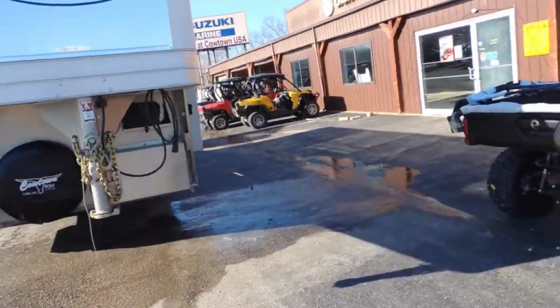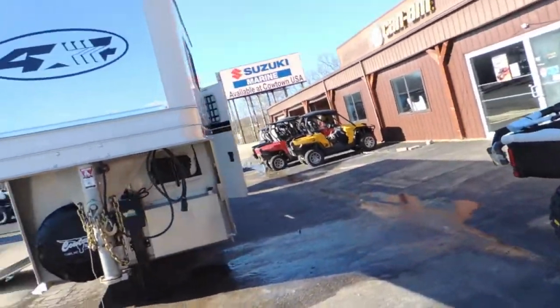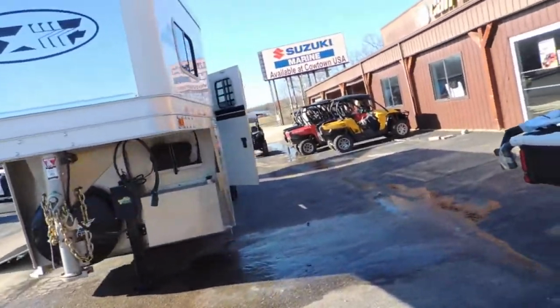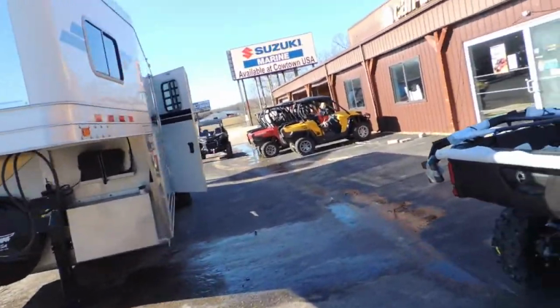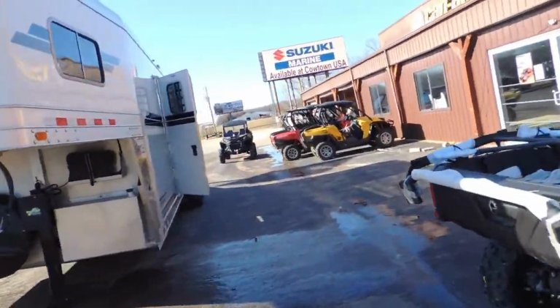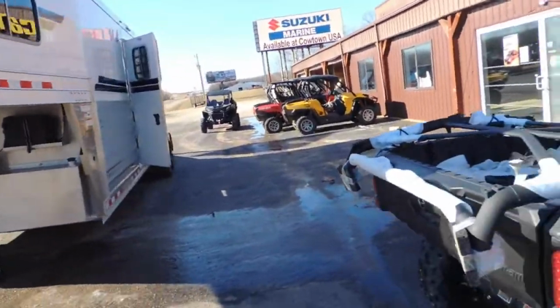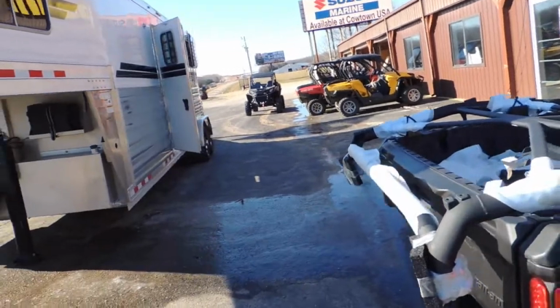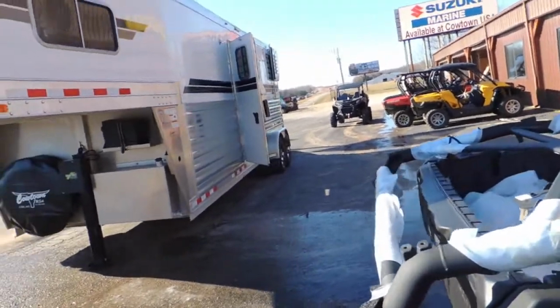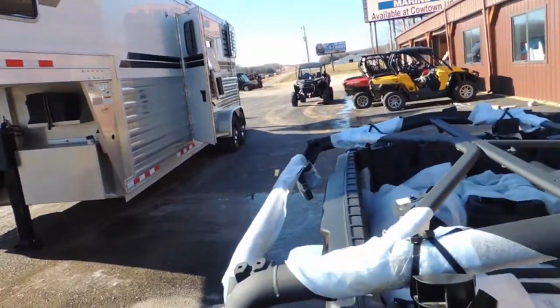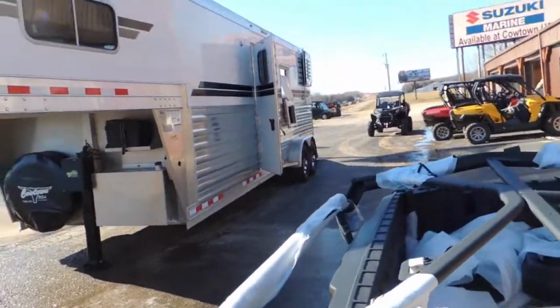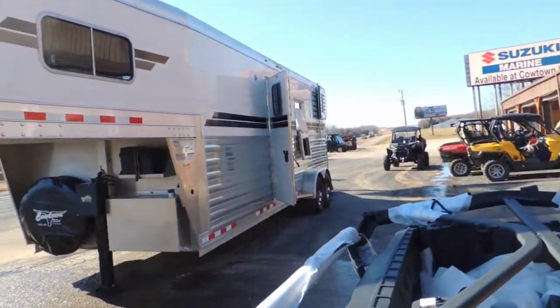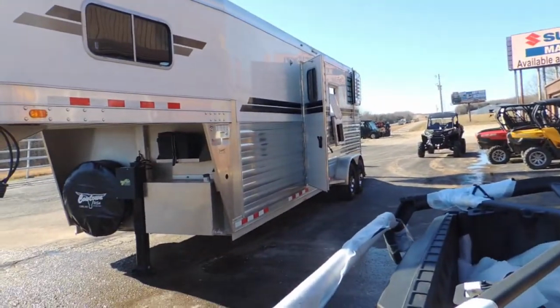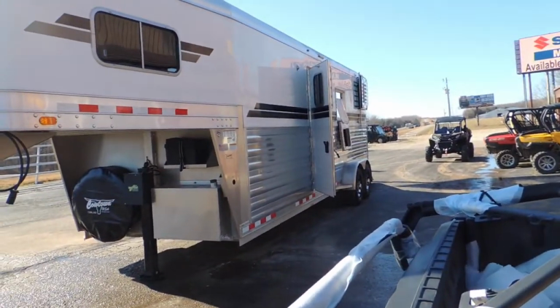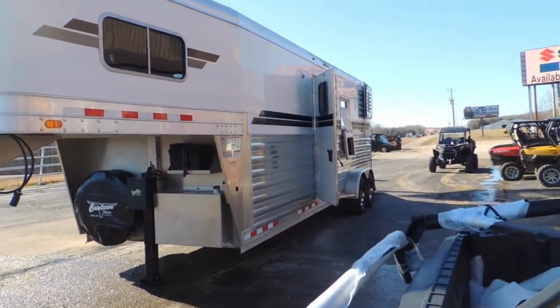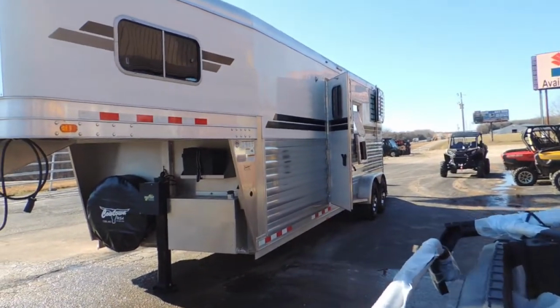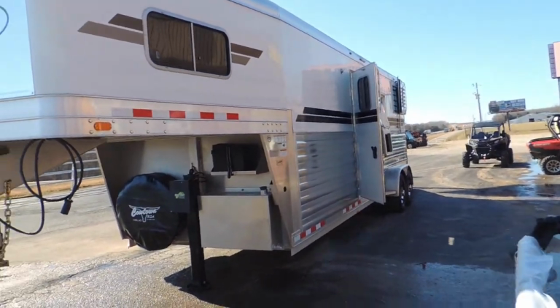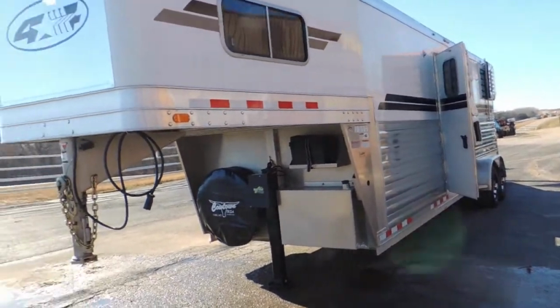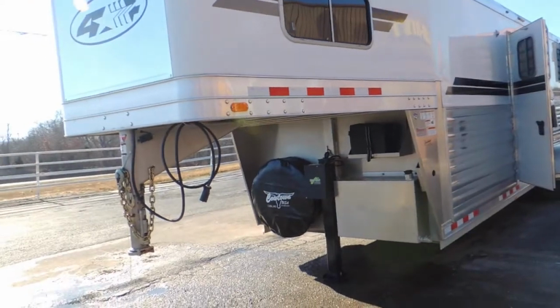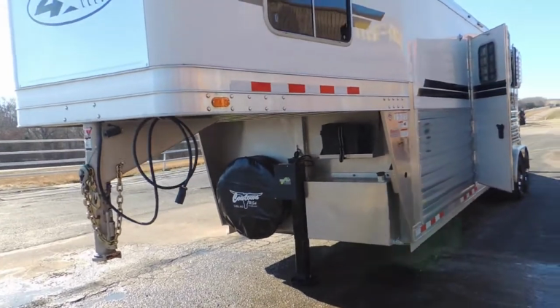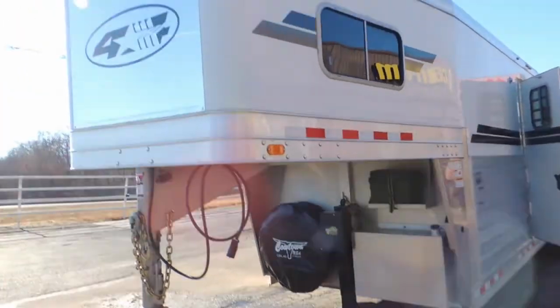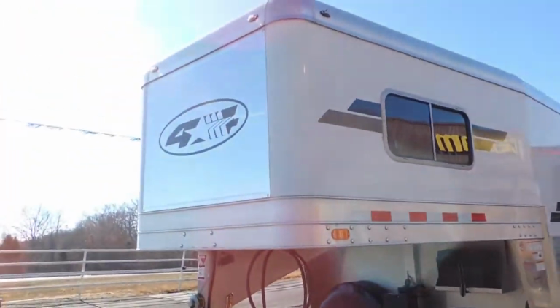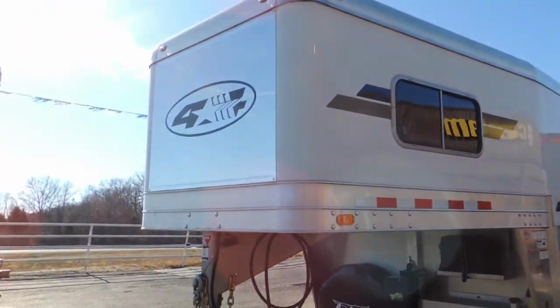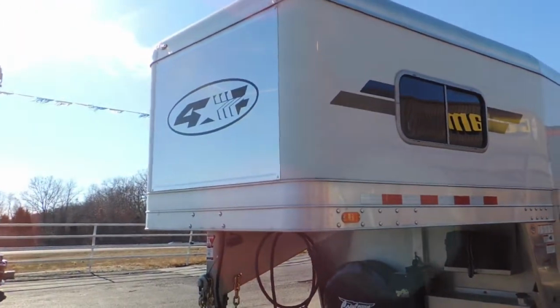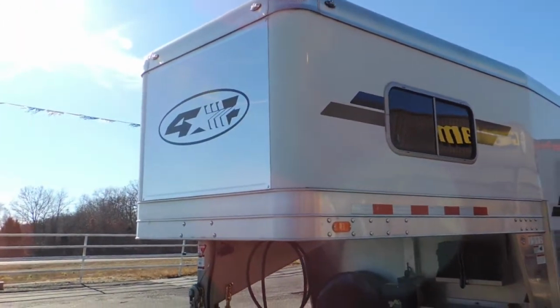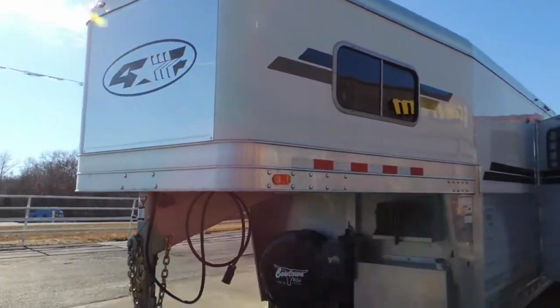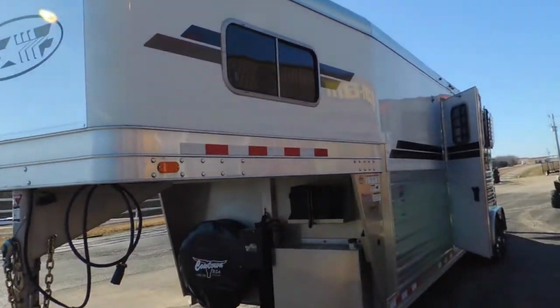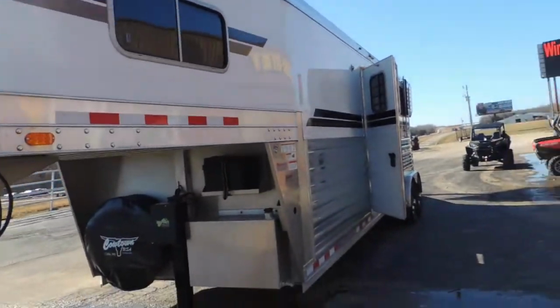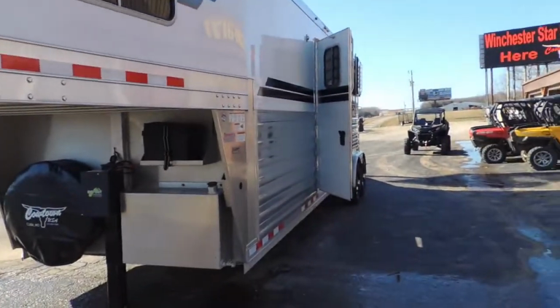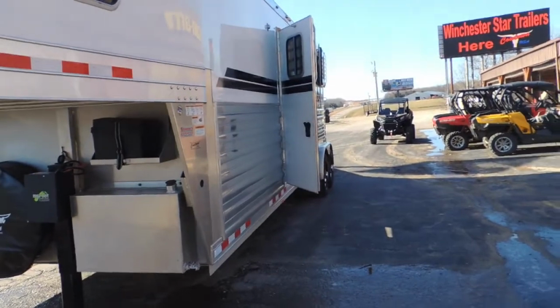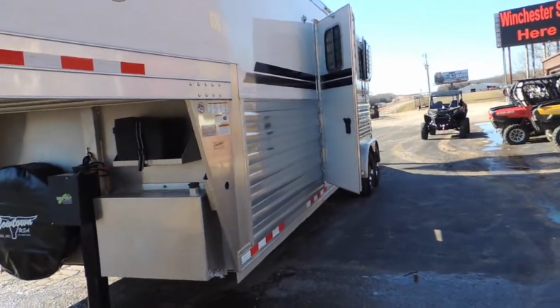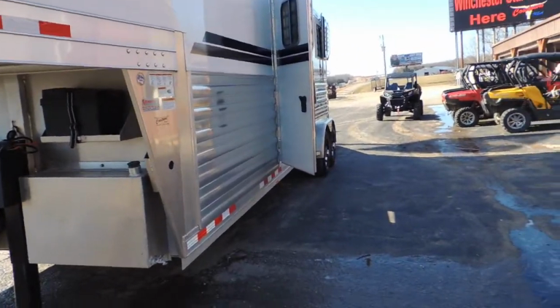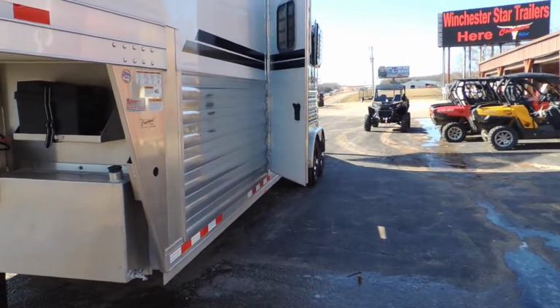What we have here is a 2019 Thoroughbred model, 2 plus 1 from 4 Star. We're going to talk about some of the upgrades. First thing you can notice is the stainless steel nose and the graphics — the graphics are really bright on this trailer.